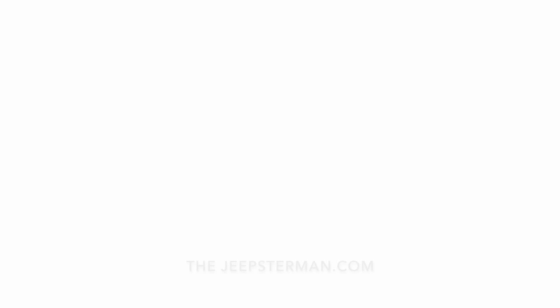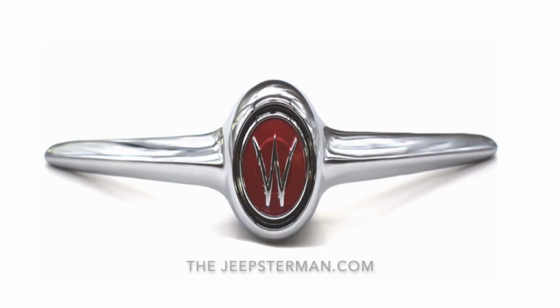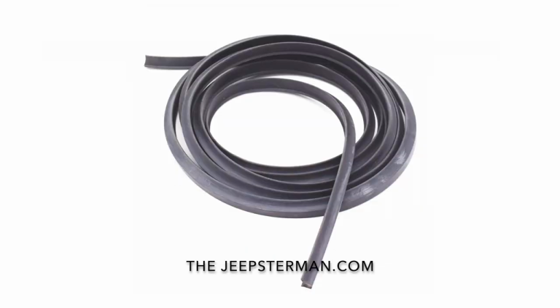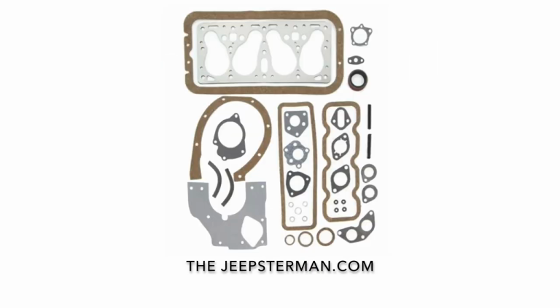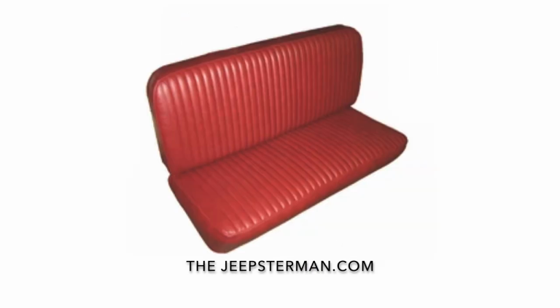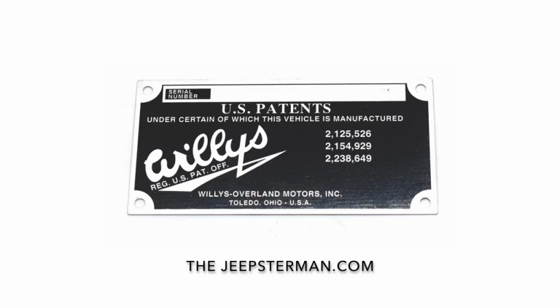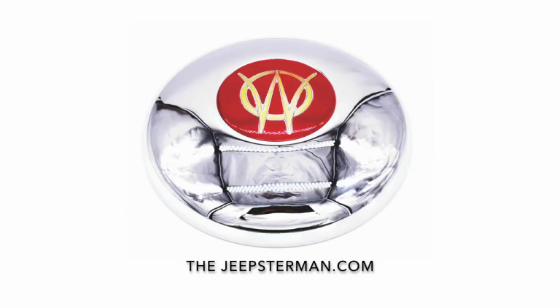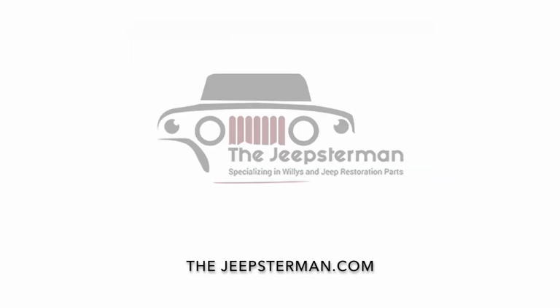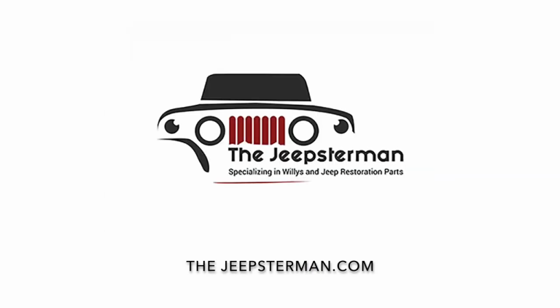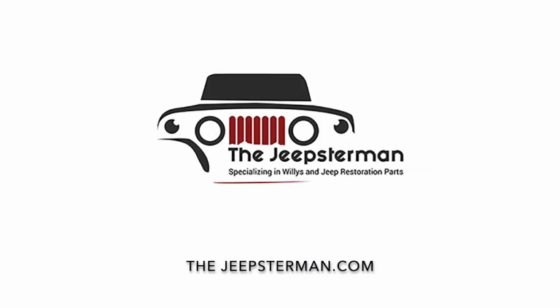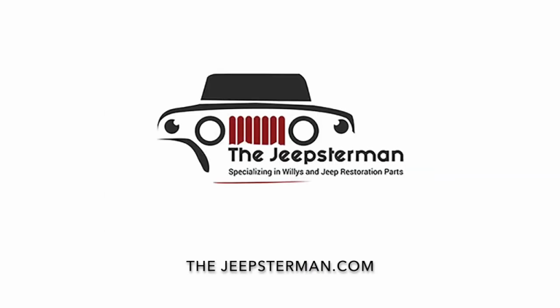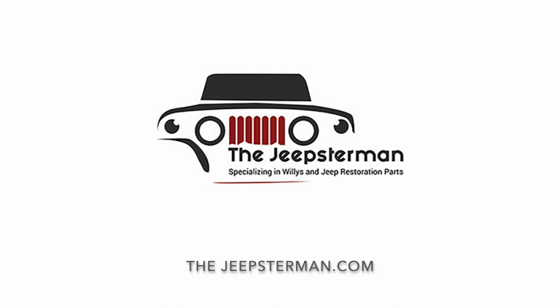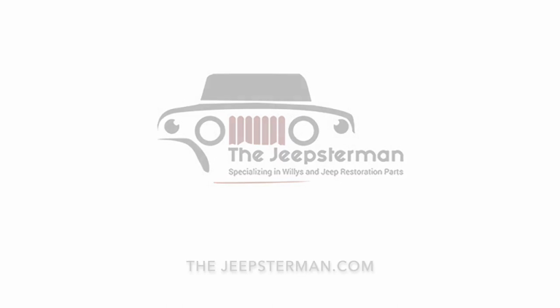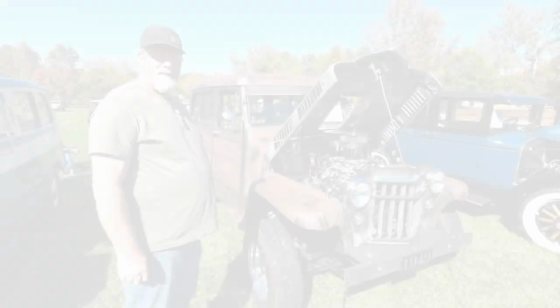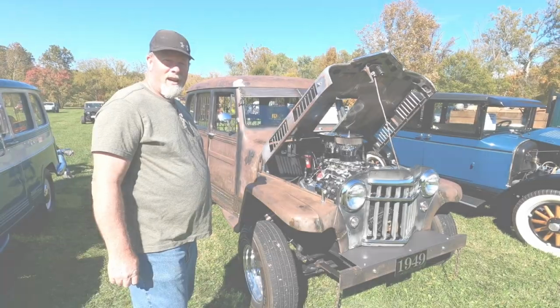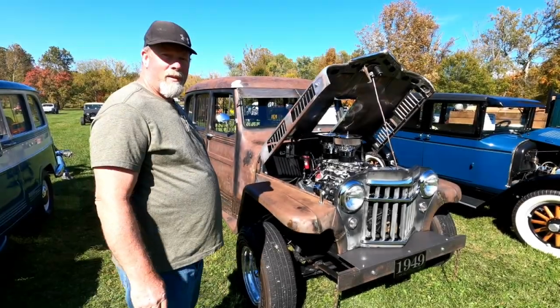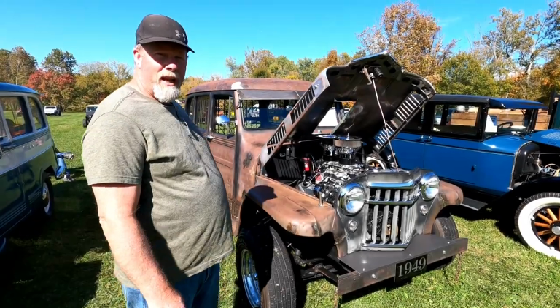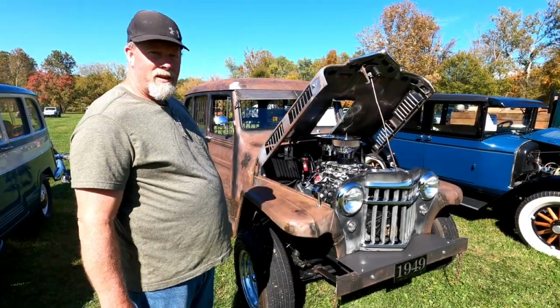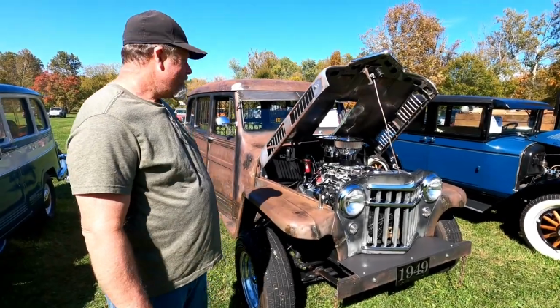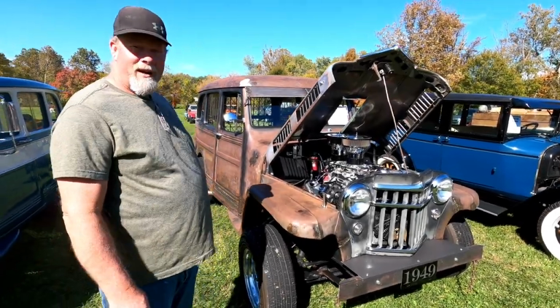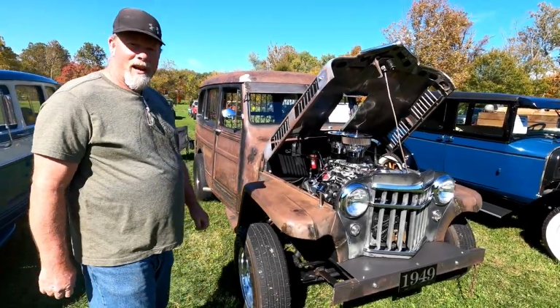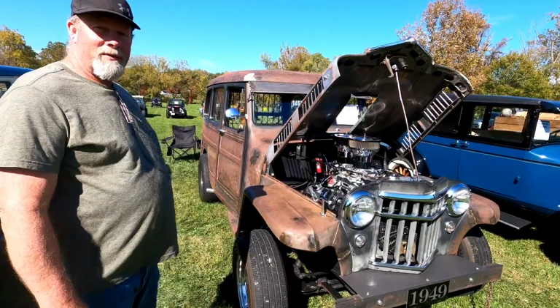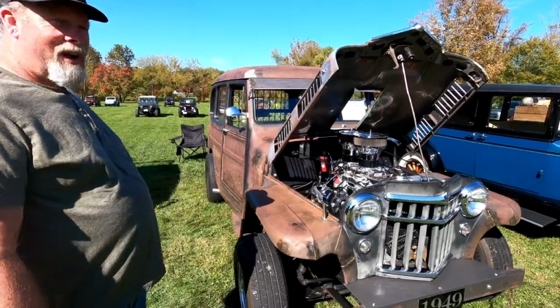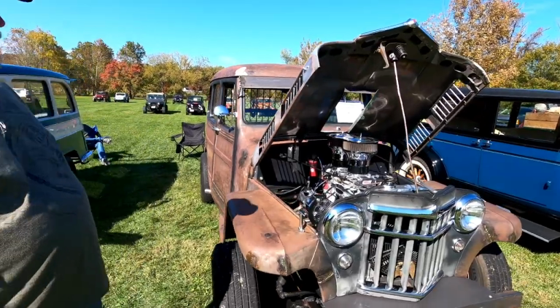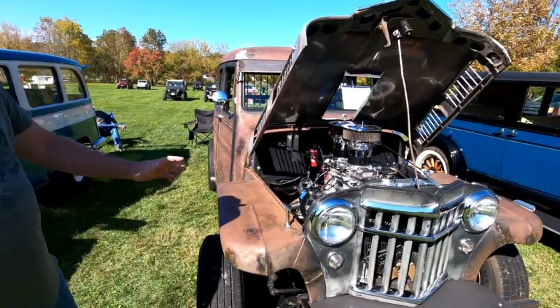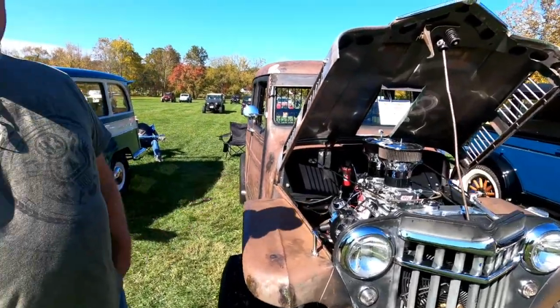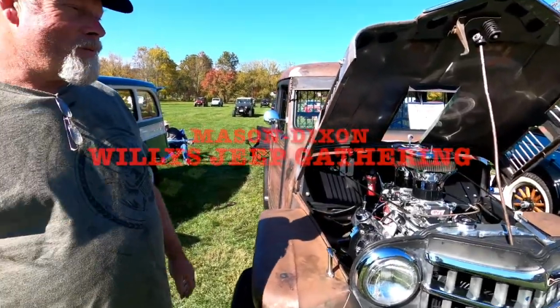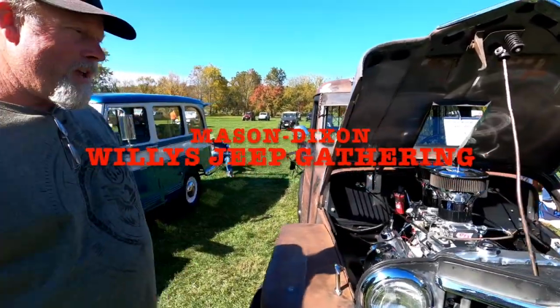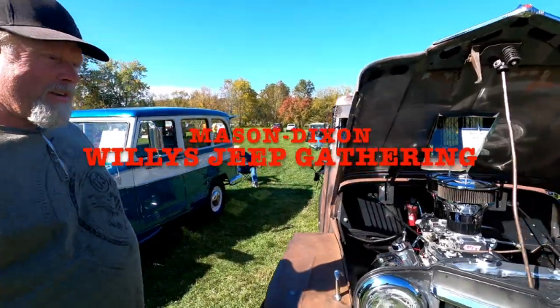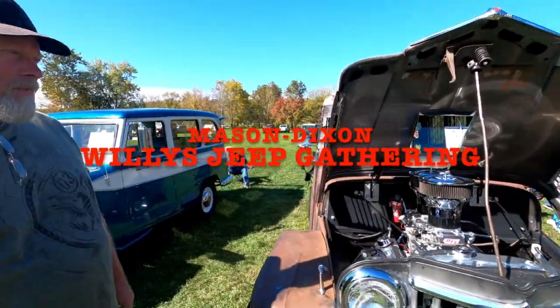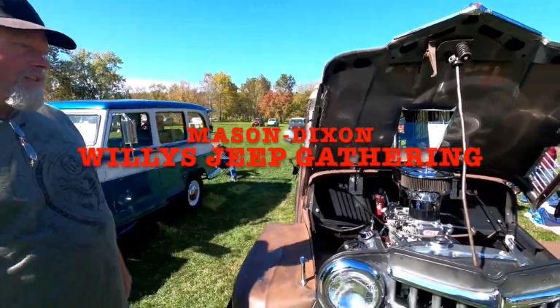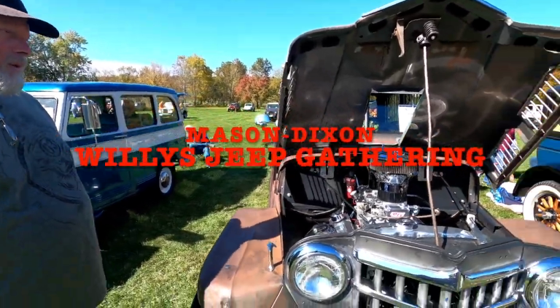Buy all your Willys and Jeep restoration parts at thejeepsterman.com, because we're not just Jeepsters anymore. Hi, I'm Kenny Lehman. This is my '49 Willys Pano Wagon — it's a stage wagon, actually. It was a Pano Wagon, but I've converted a lot of things on it.